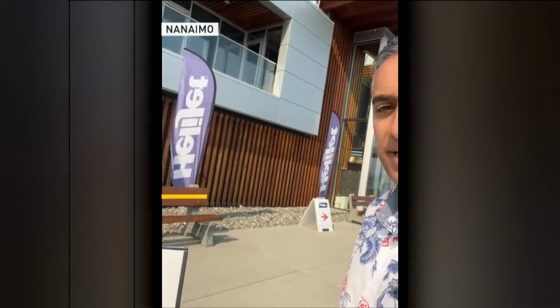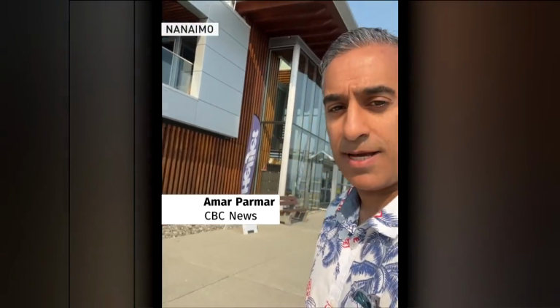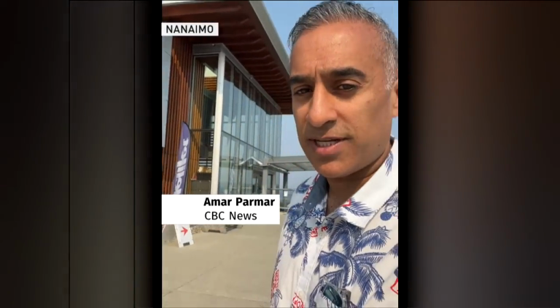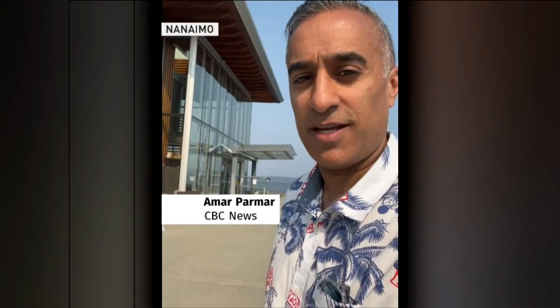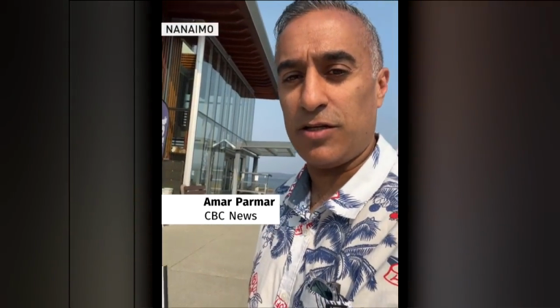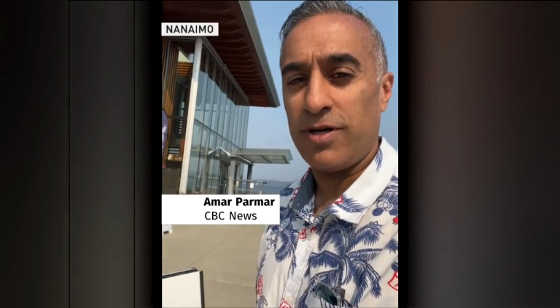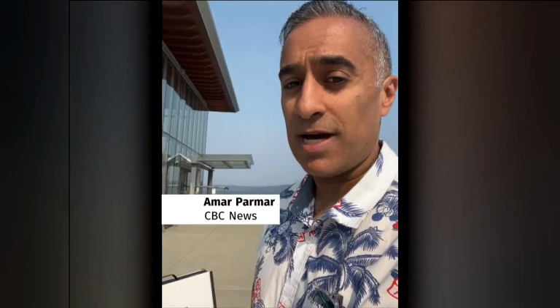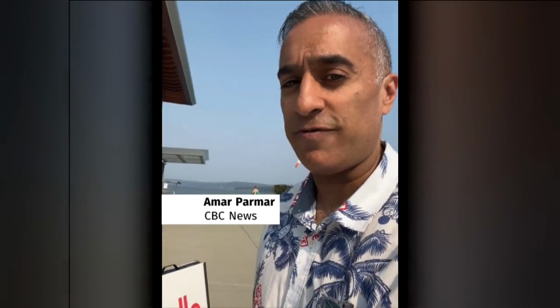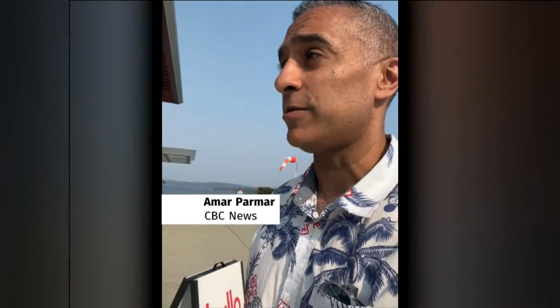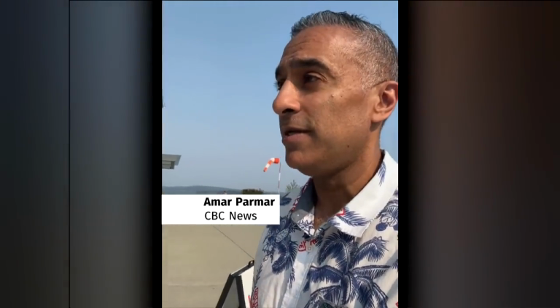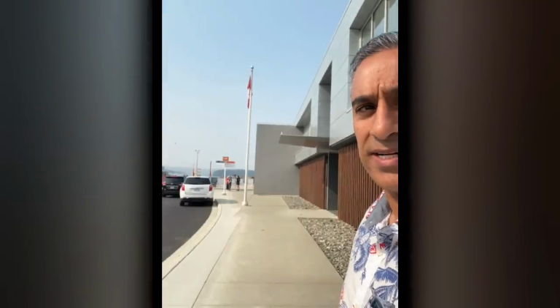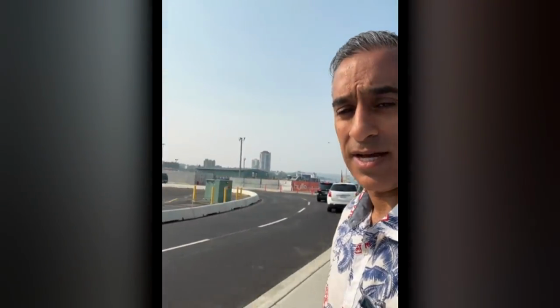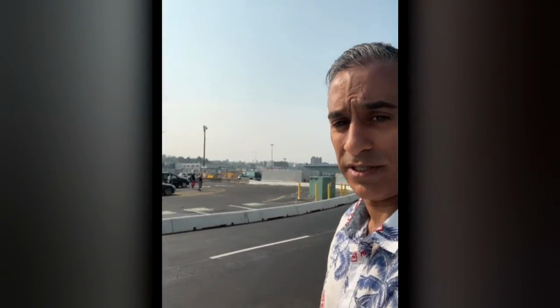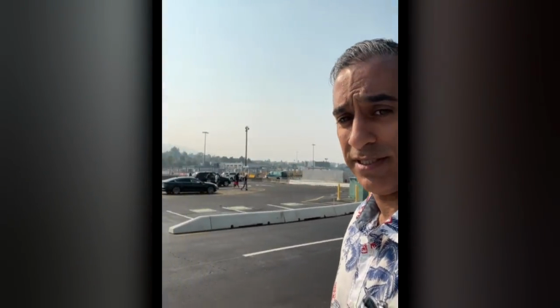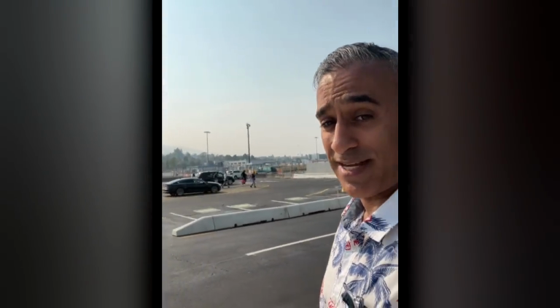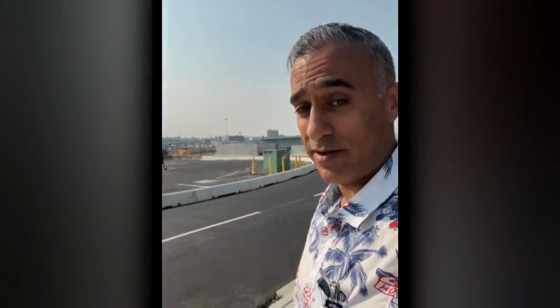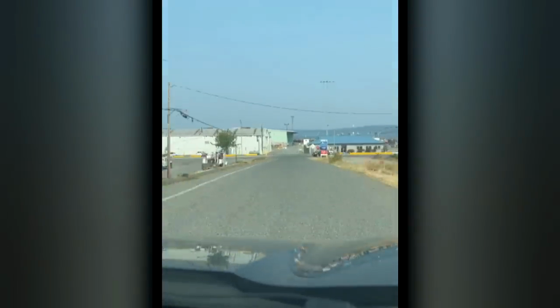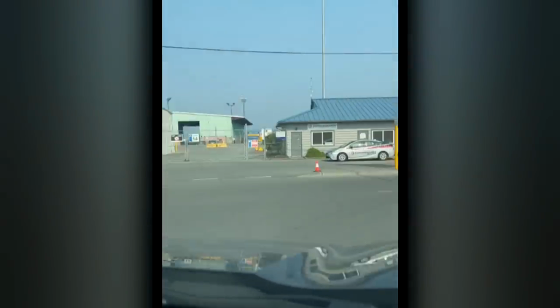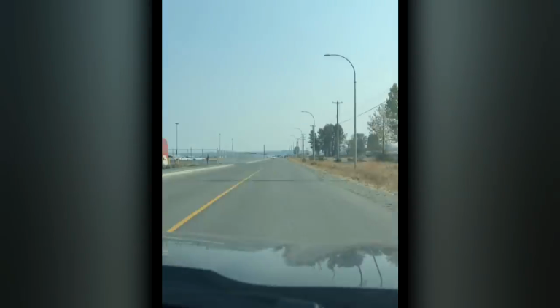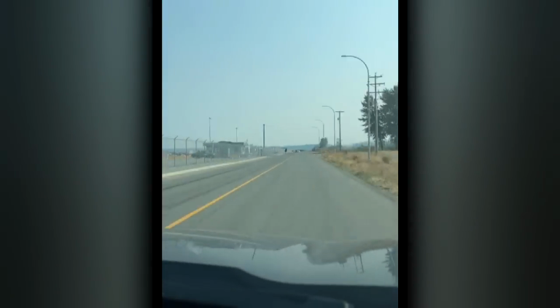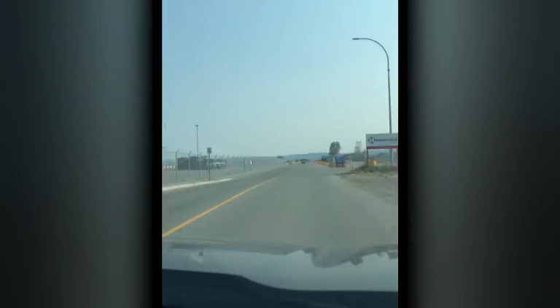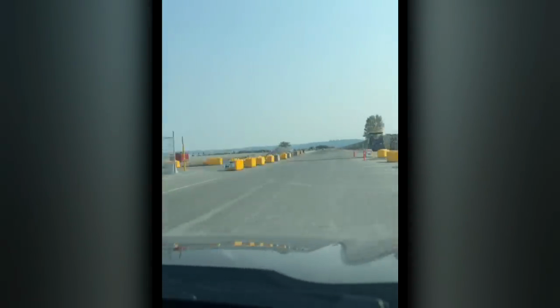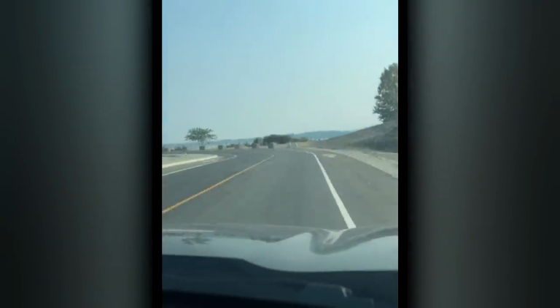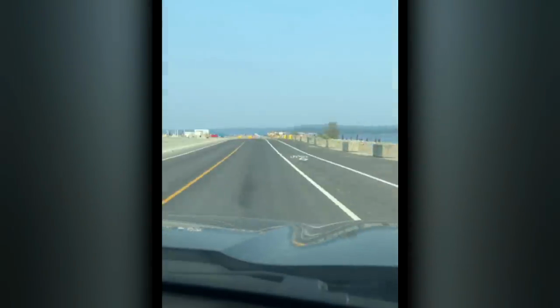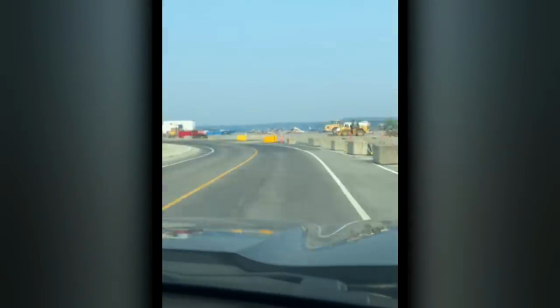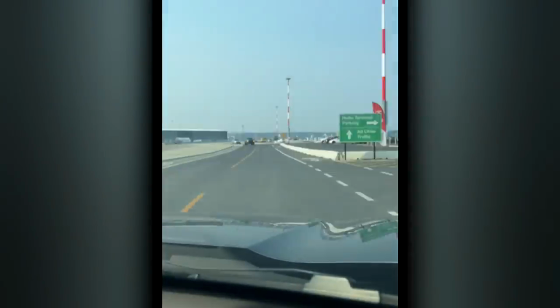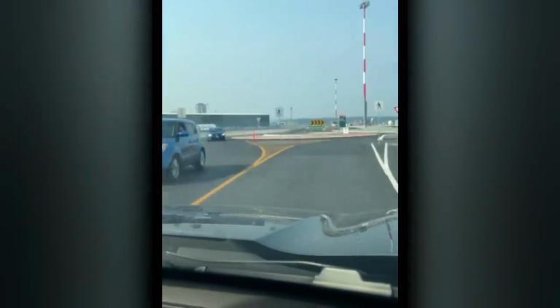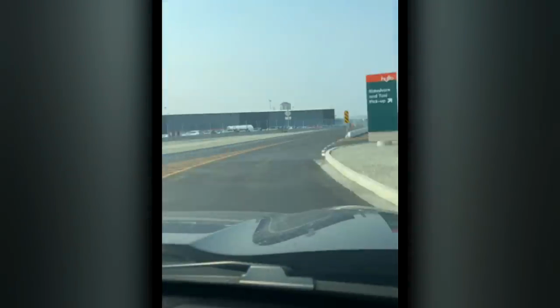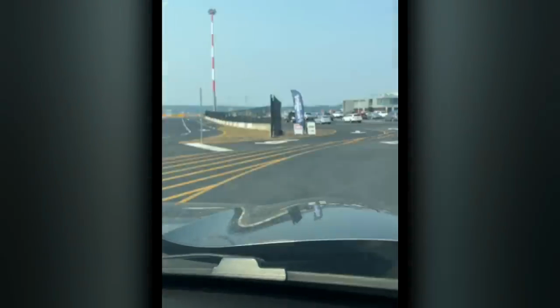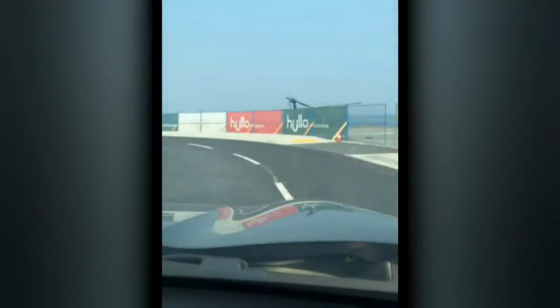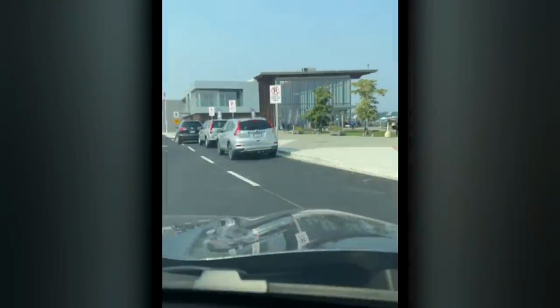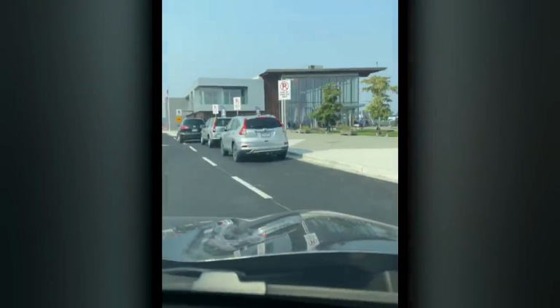Here I am outside of the Nanaimo Ferry Terminal, kind of on the outskirts of downtown, probably a 20-minute walk to downtown. This is definitely a place that you're going to have to get dropped off by a car — you don't want to walk that far.